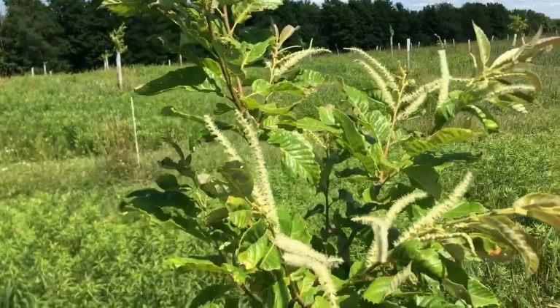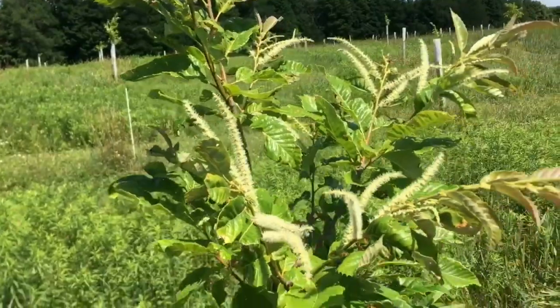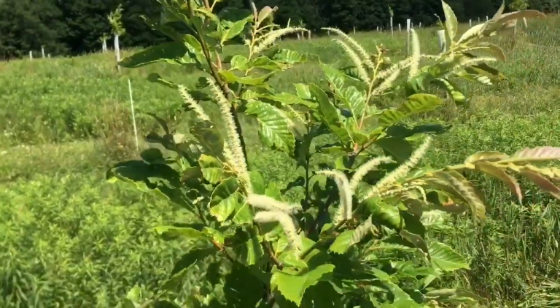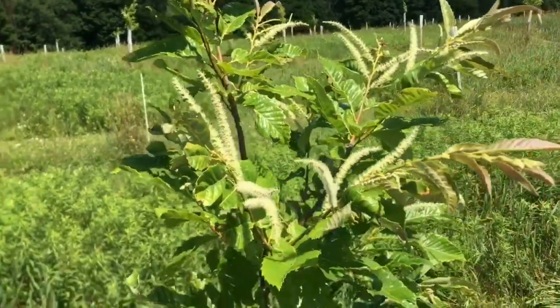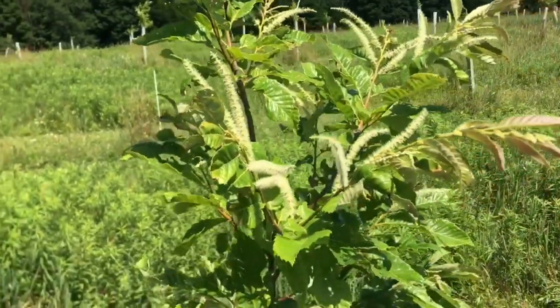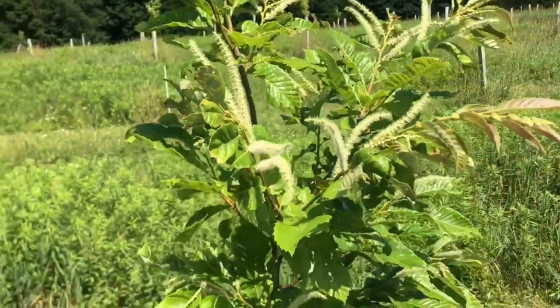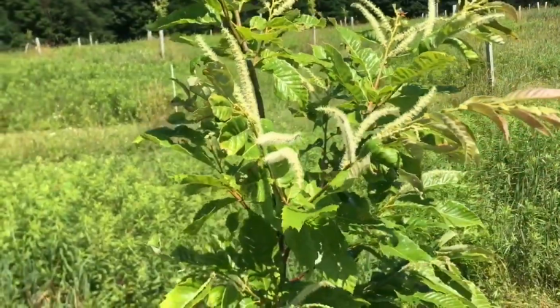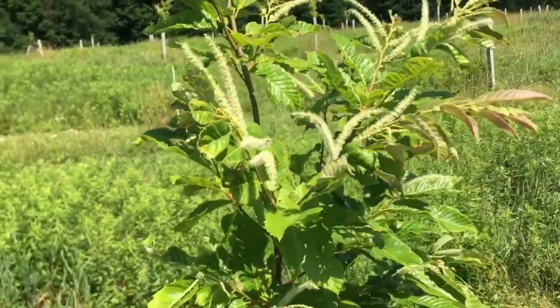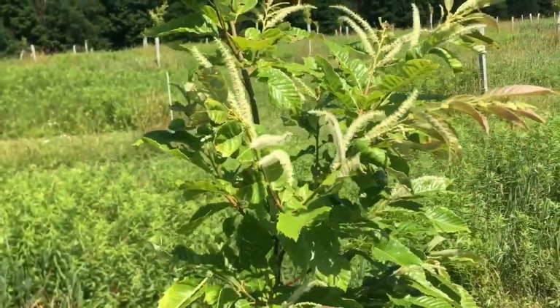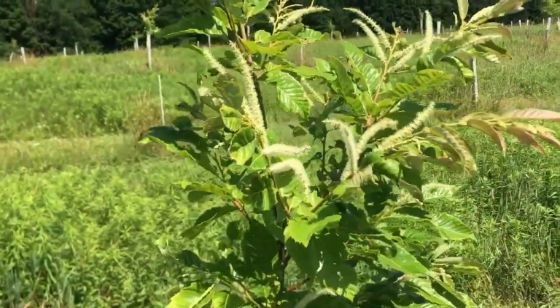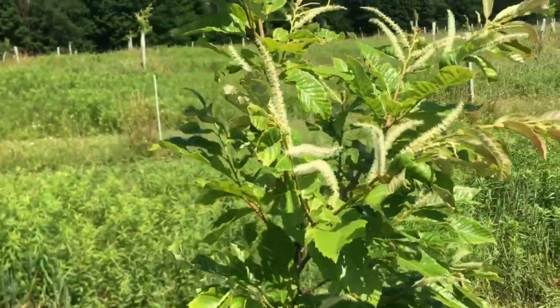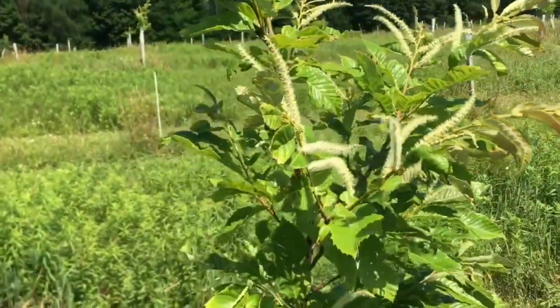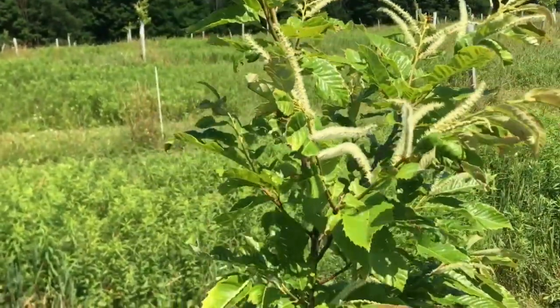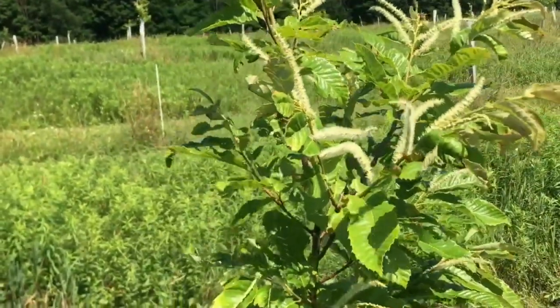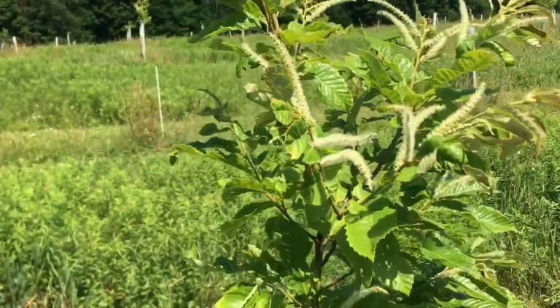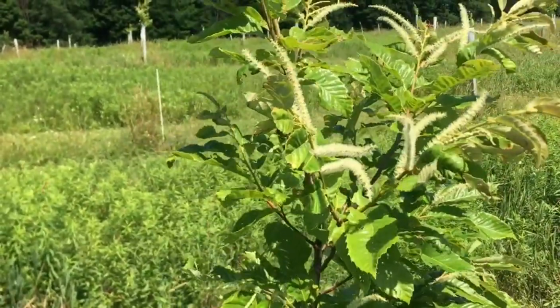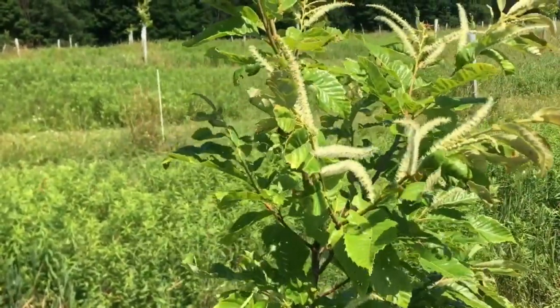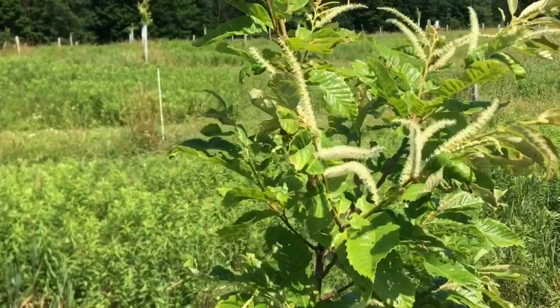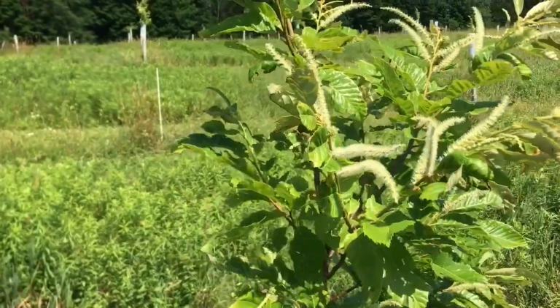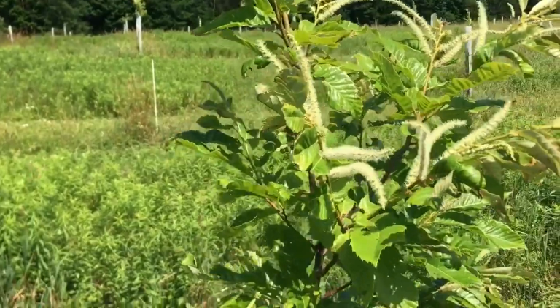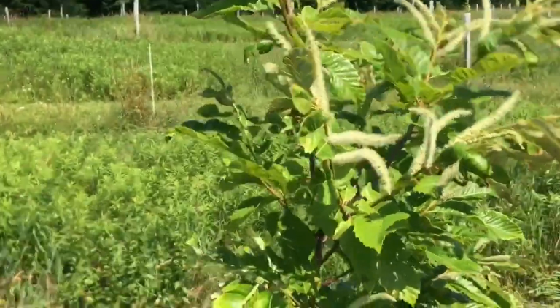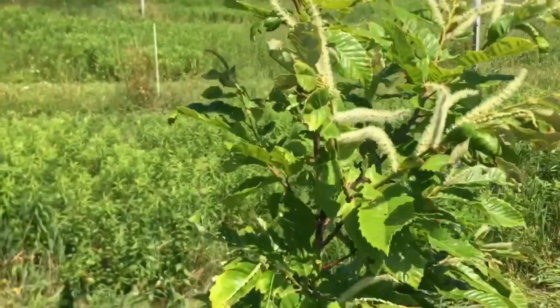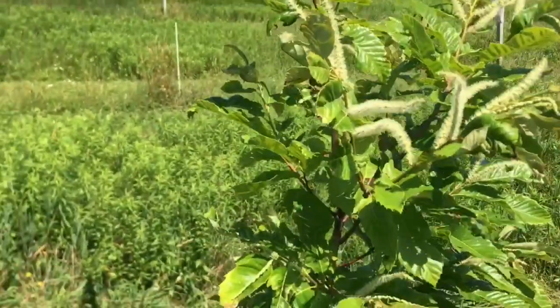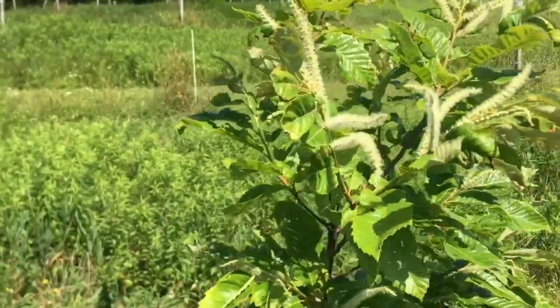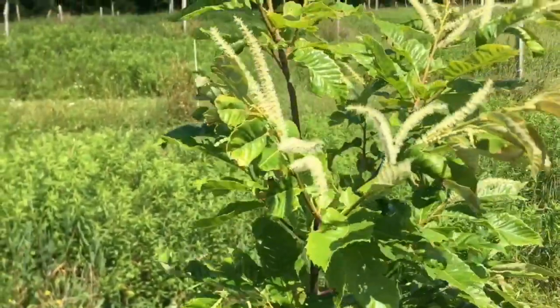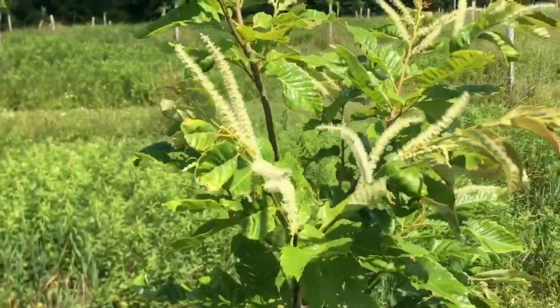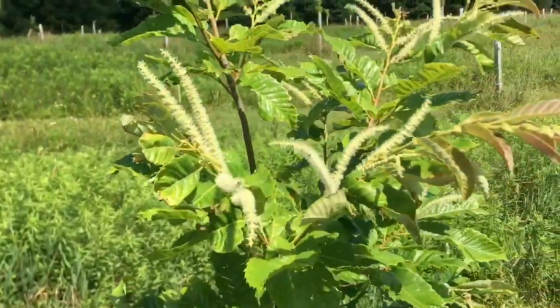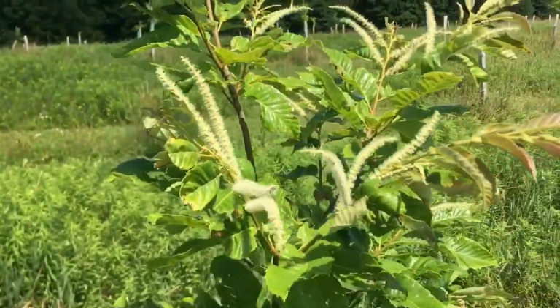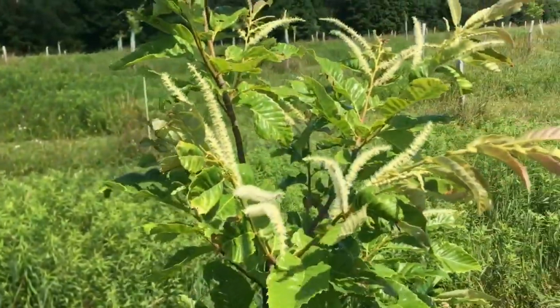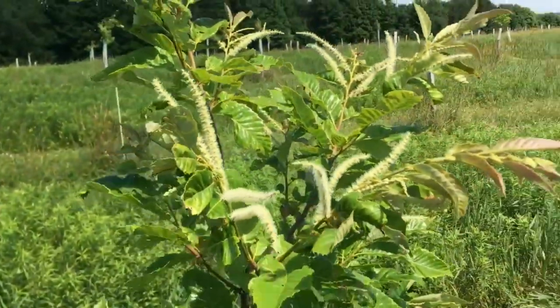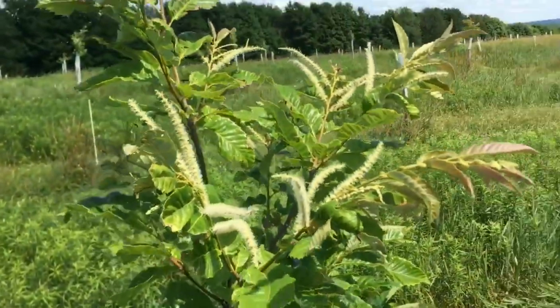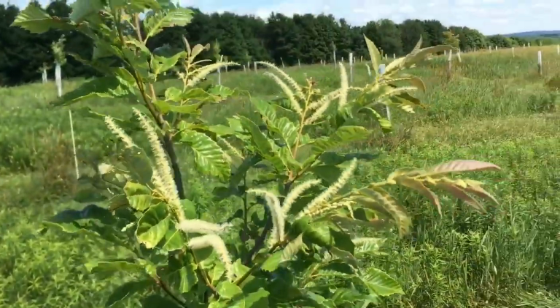This is Thursday's tree — a Pennsylvania tree nursery Chinese chestnut.